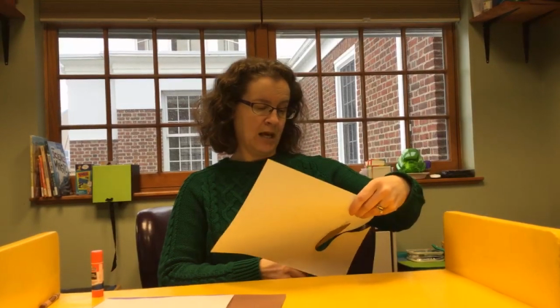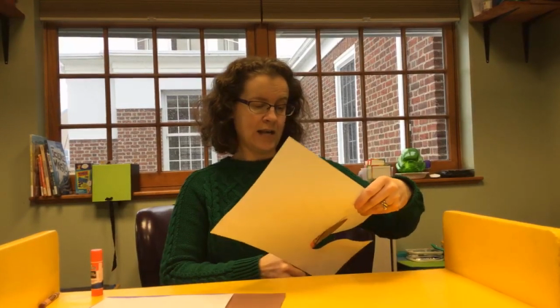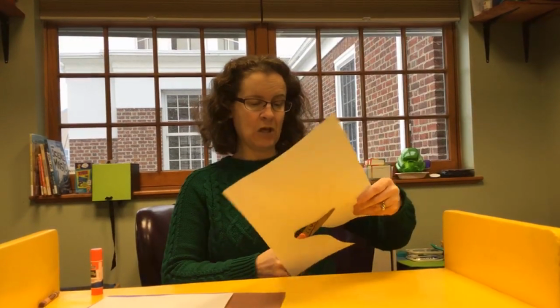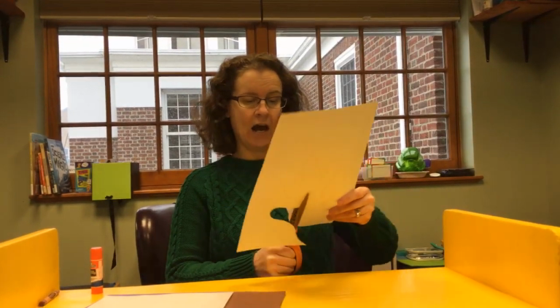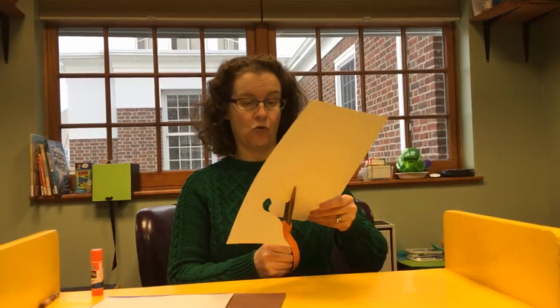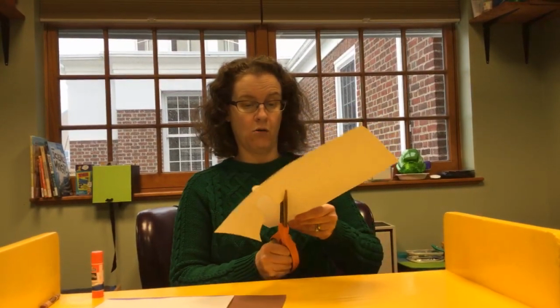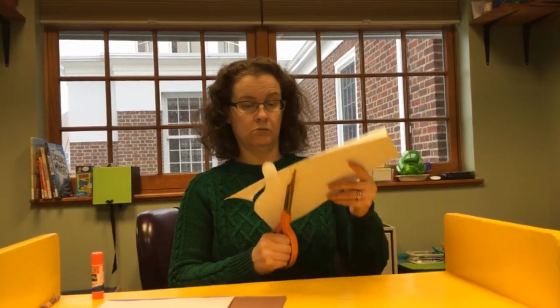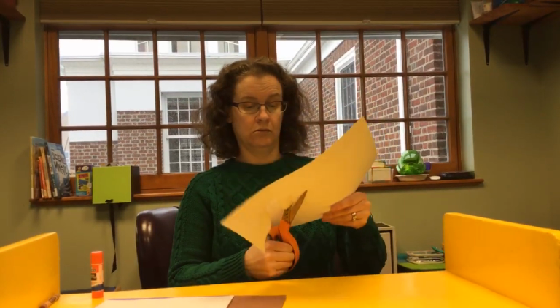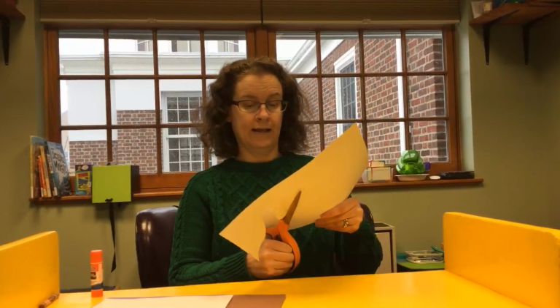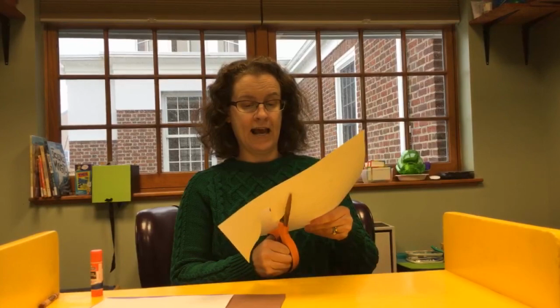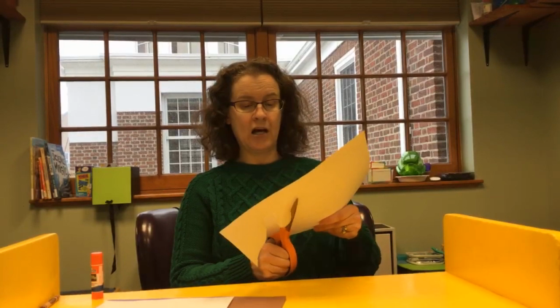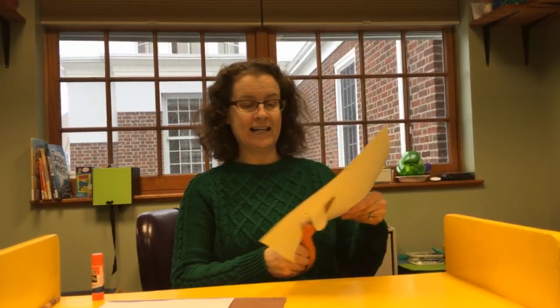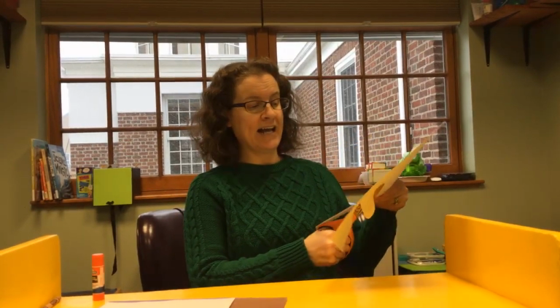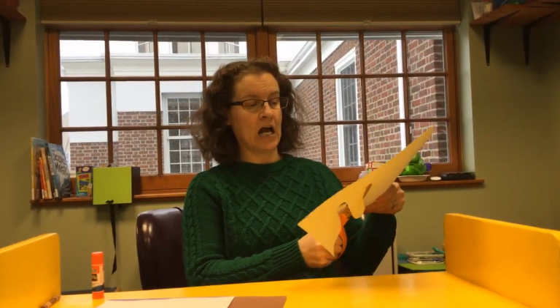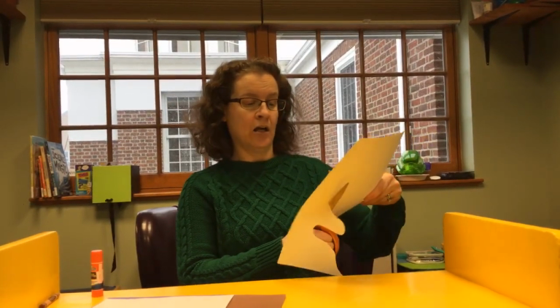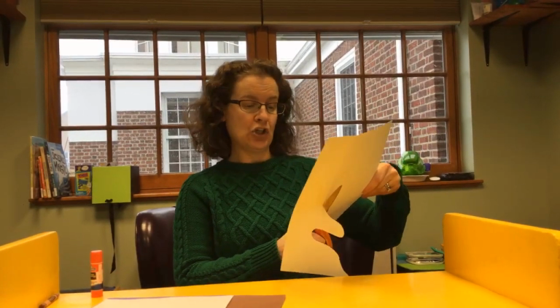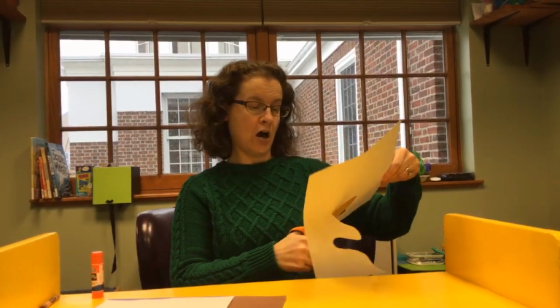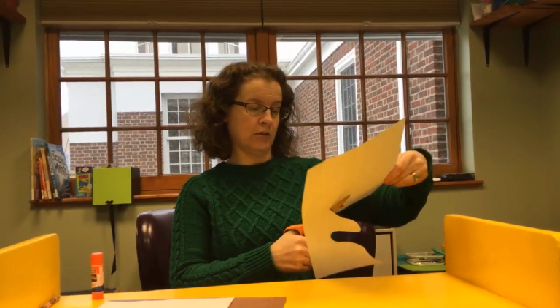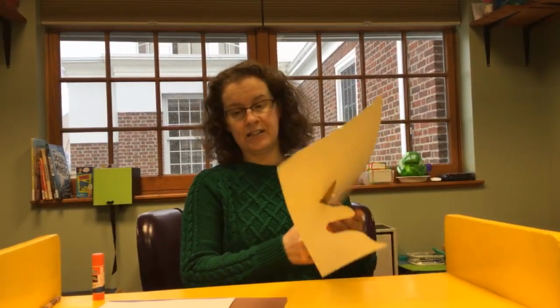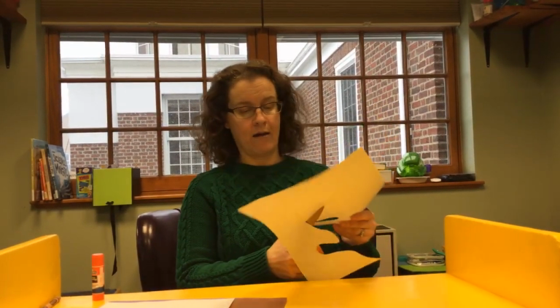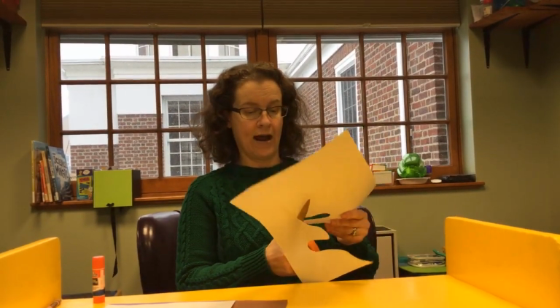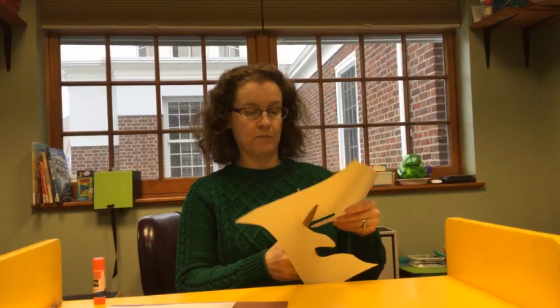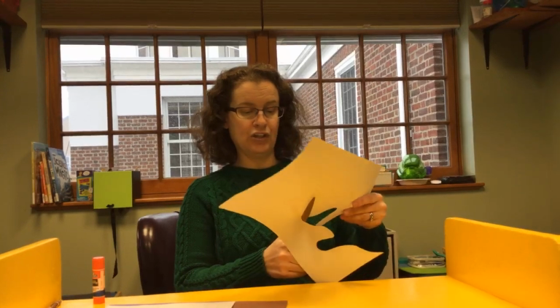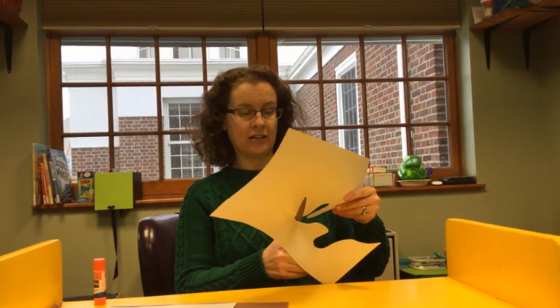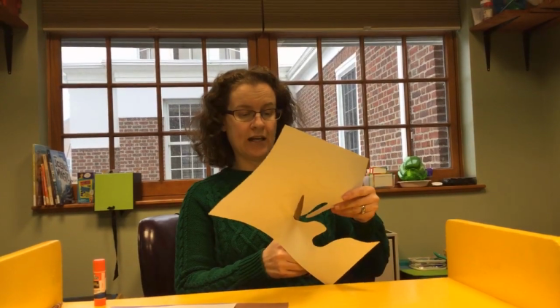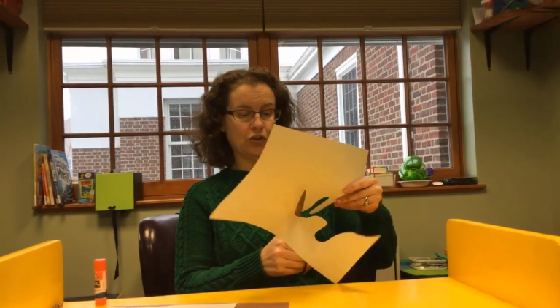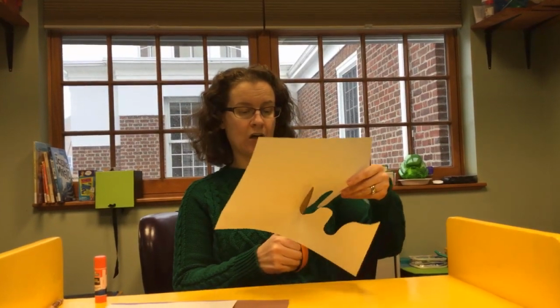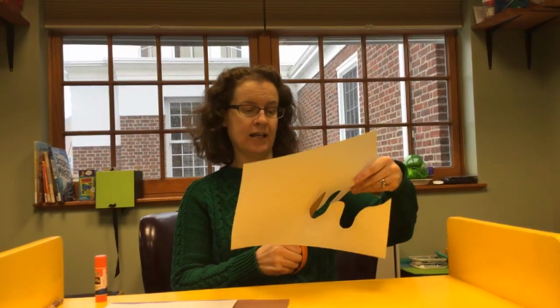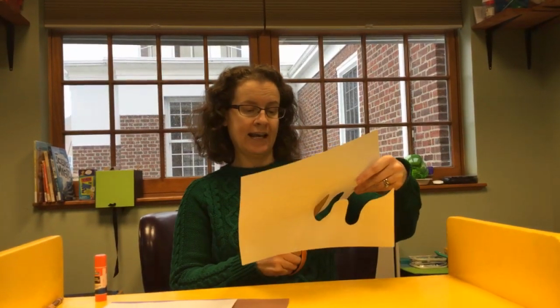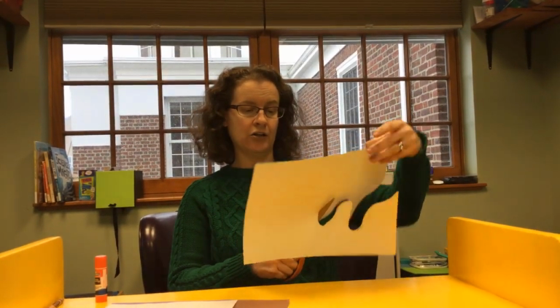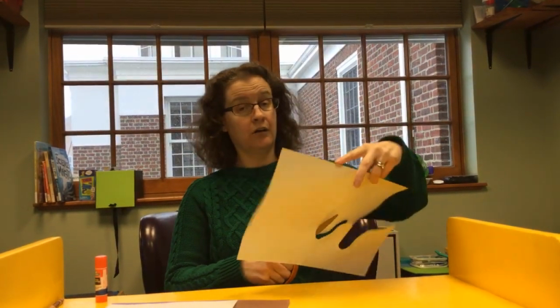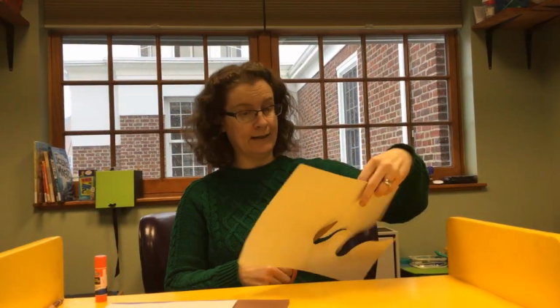So now I'm cutting out my coral — I mean antler. I'm cutting inside the line so you don't see all that brown, but if you do that's okay too, because antlers are not white.